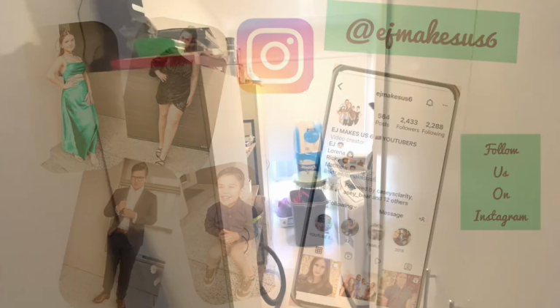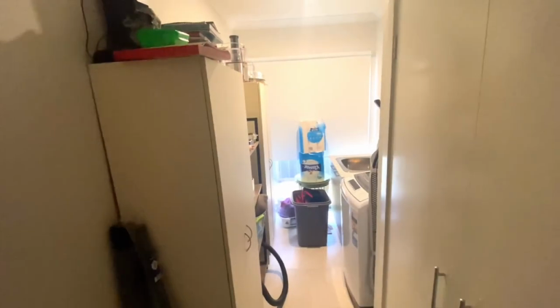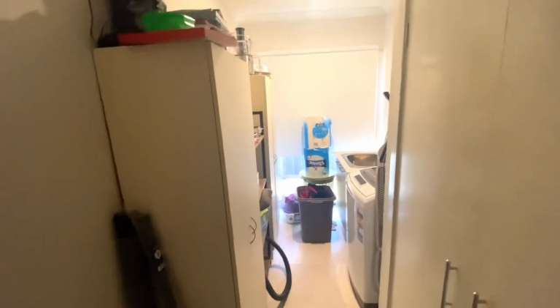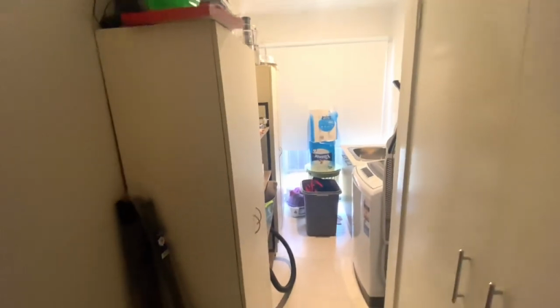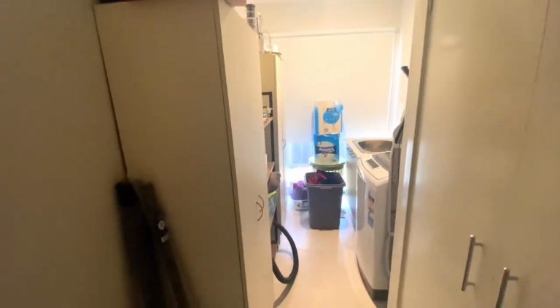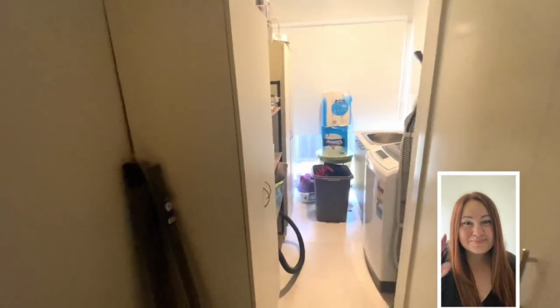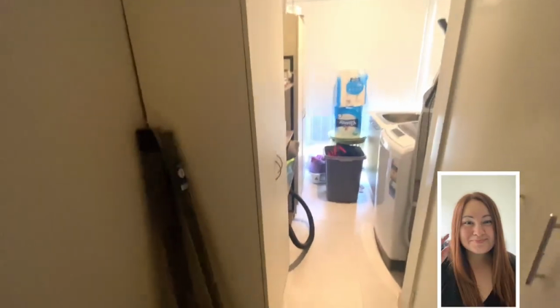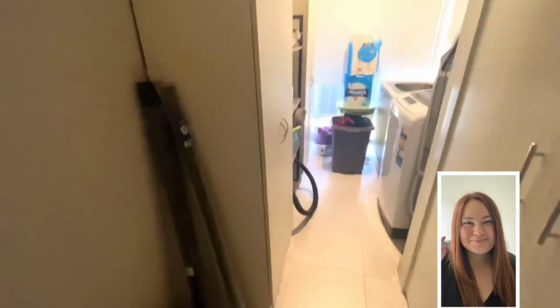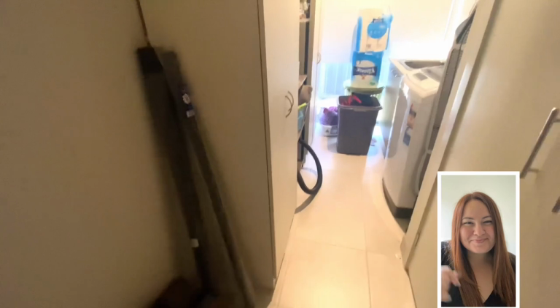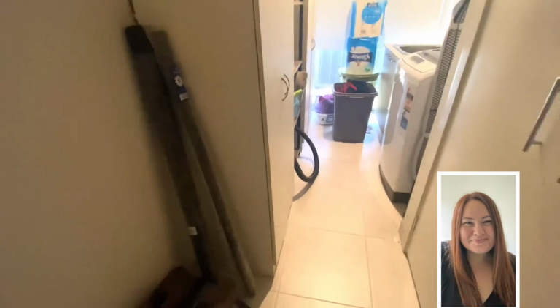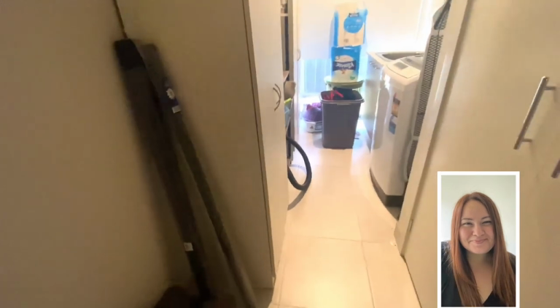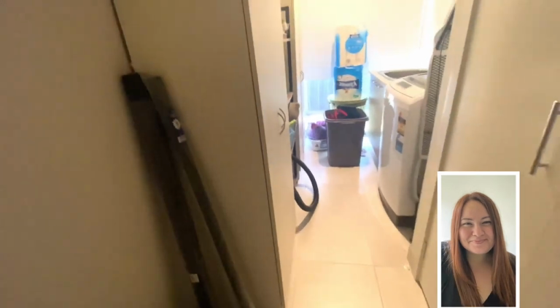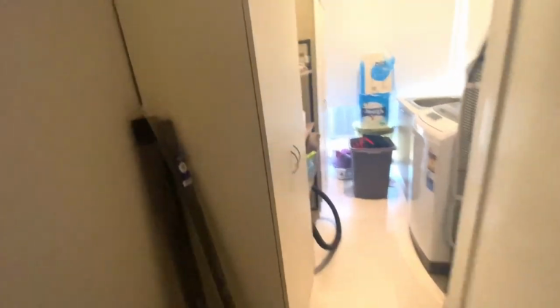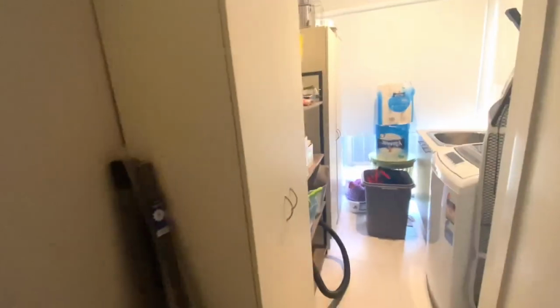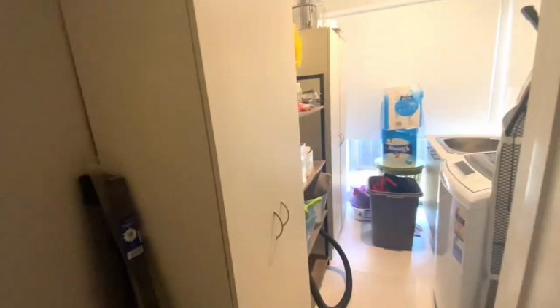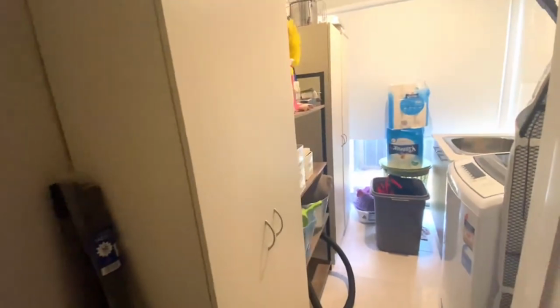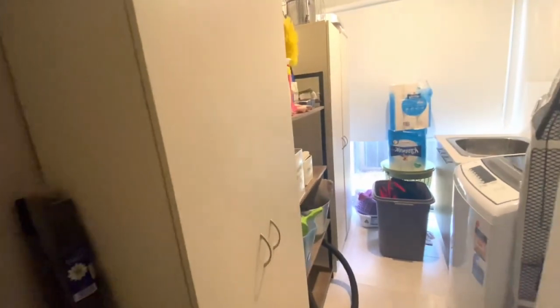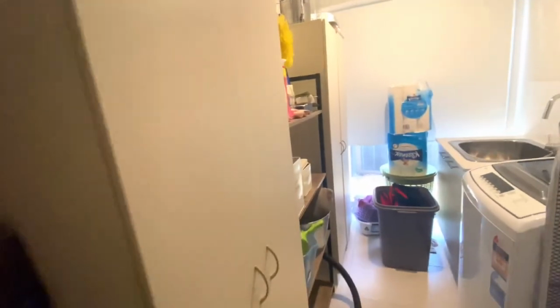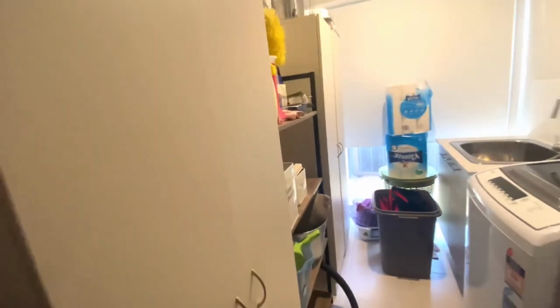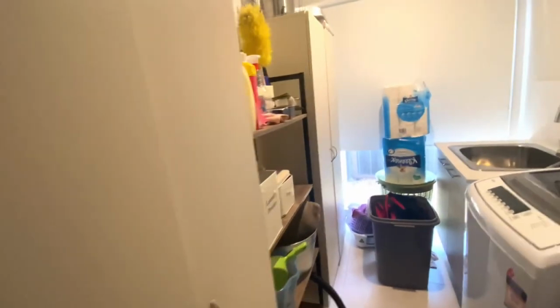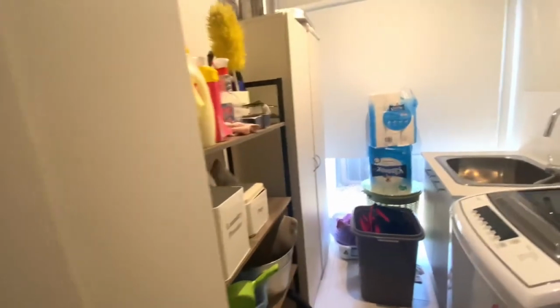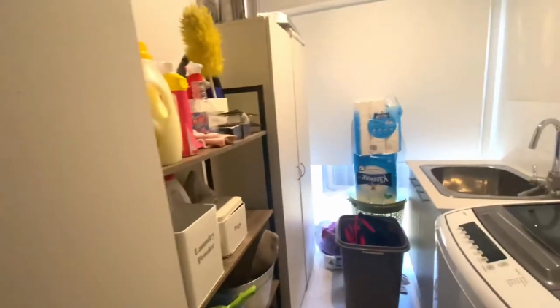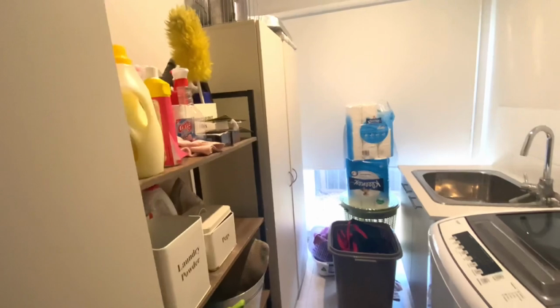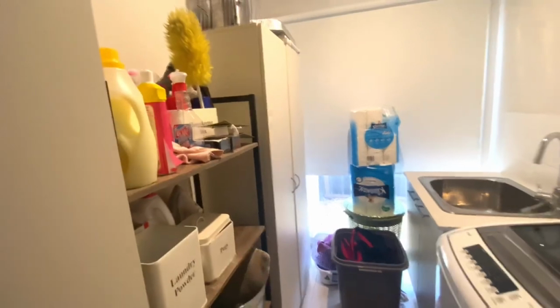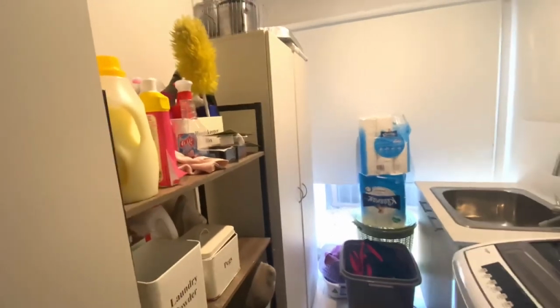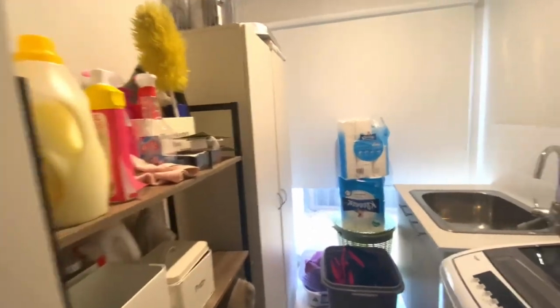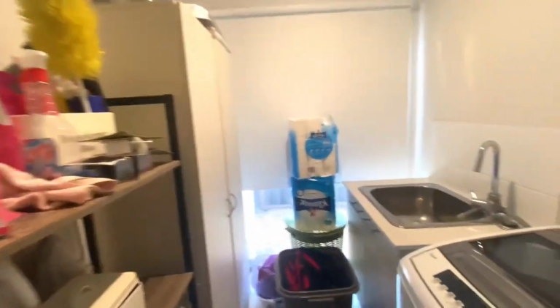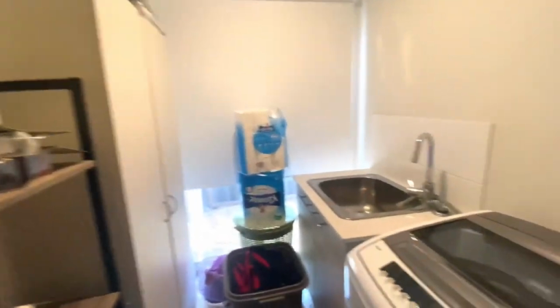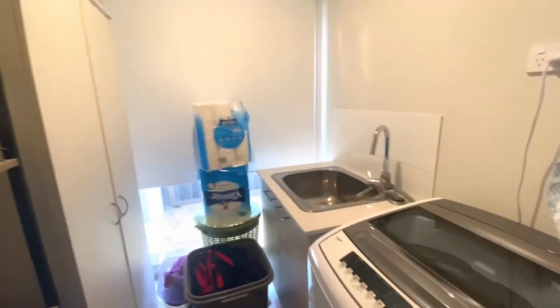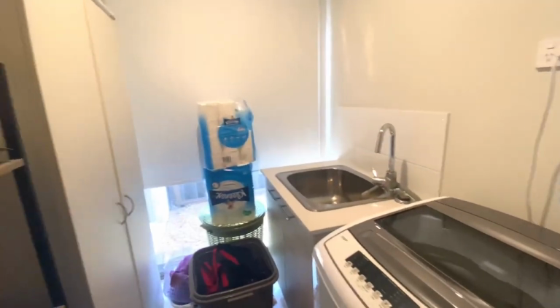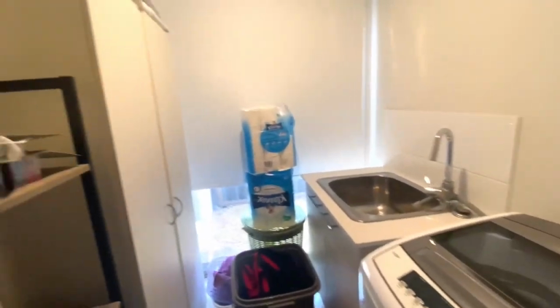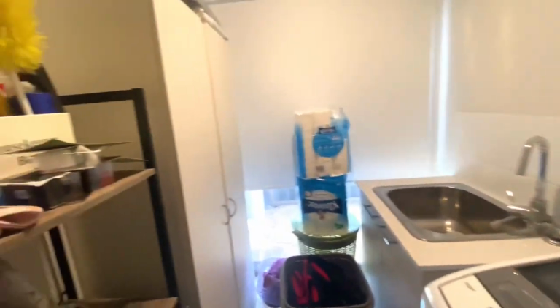Hi everyone, I'm Lorena and welcome, or welcome back to our channel. As you can see by the title, today we are sharing a laundry room makeover.